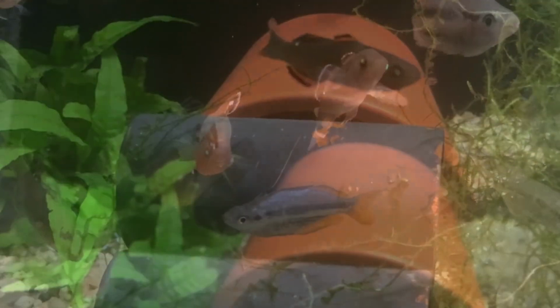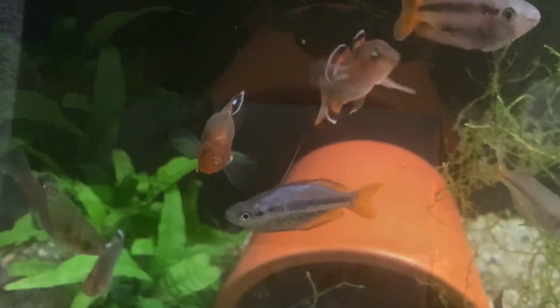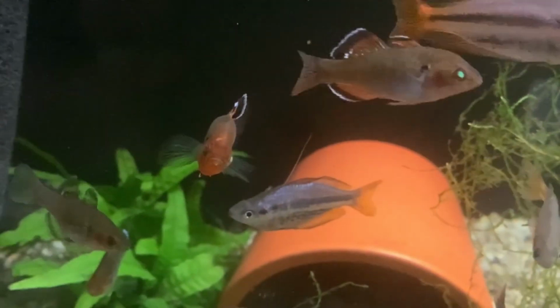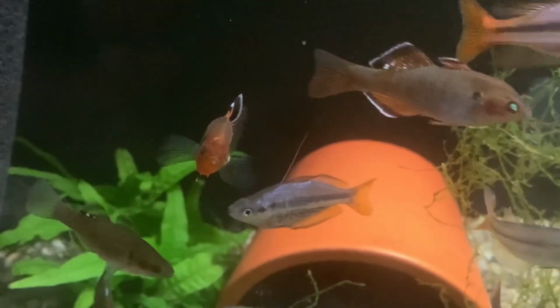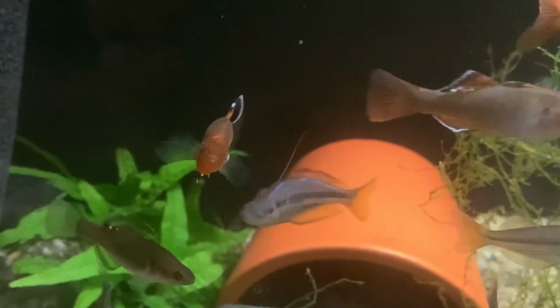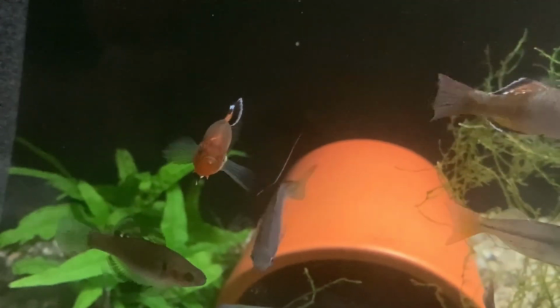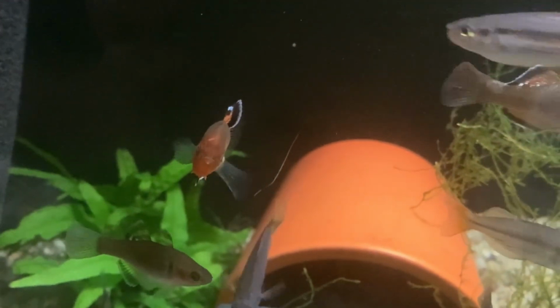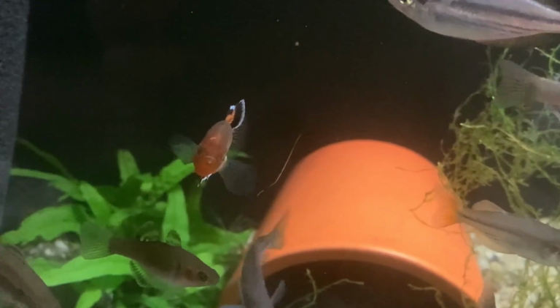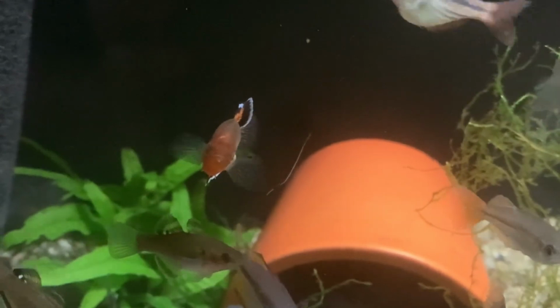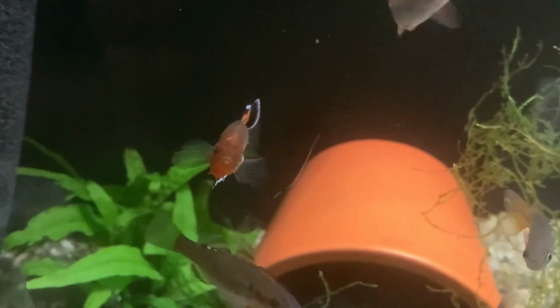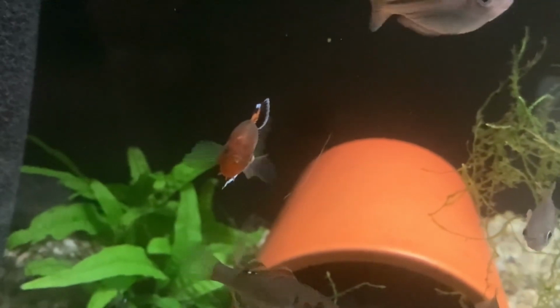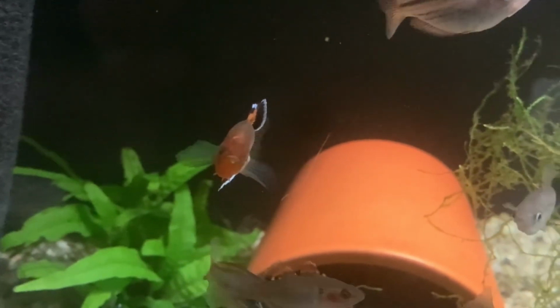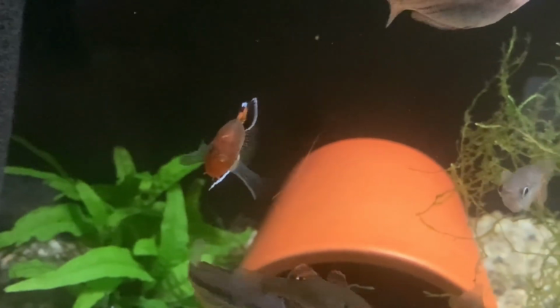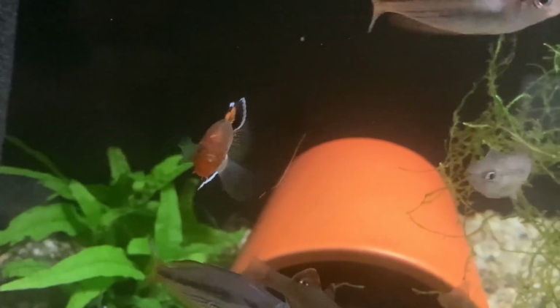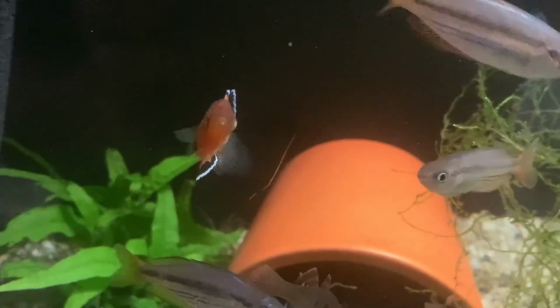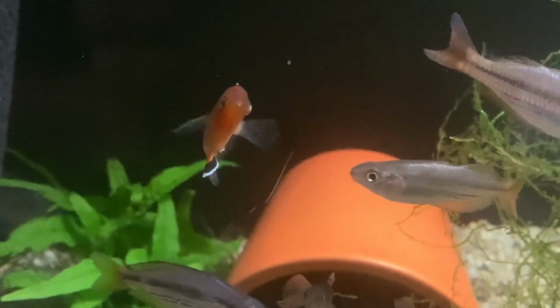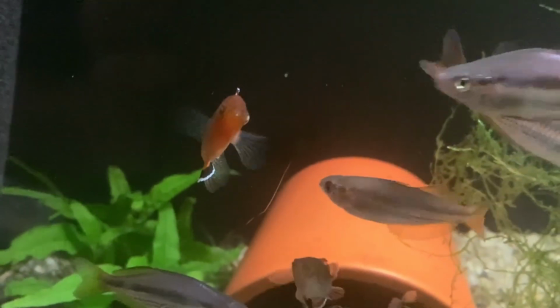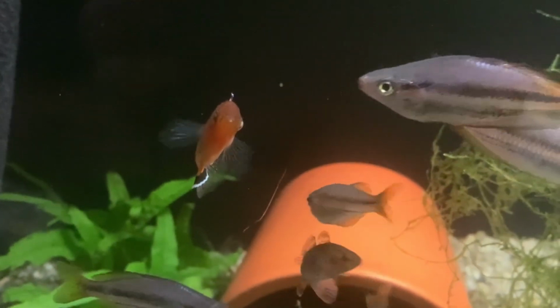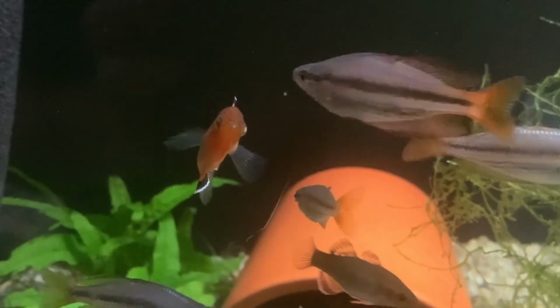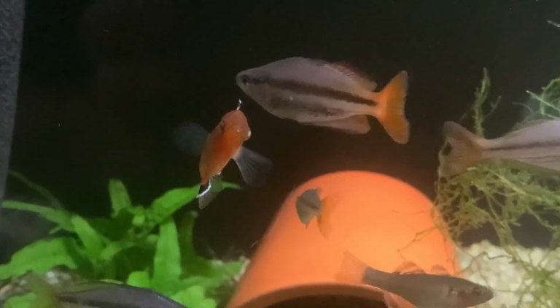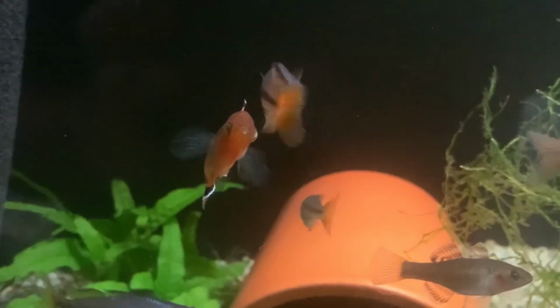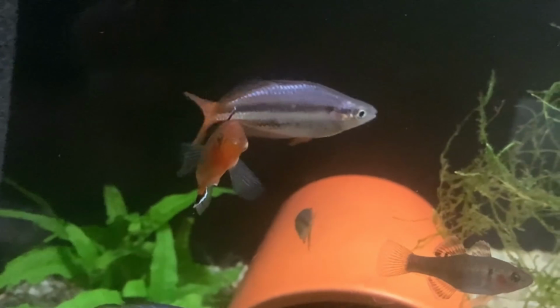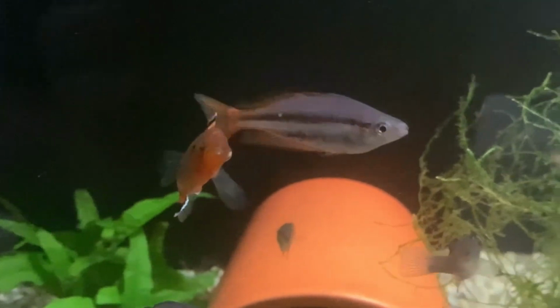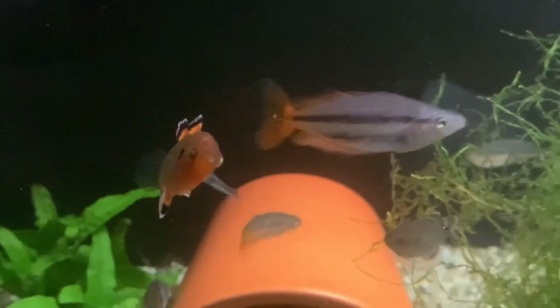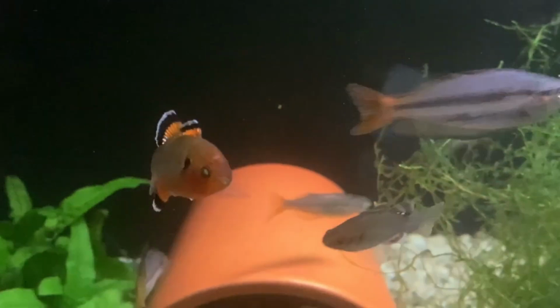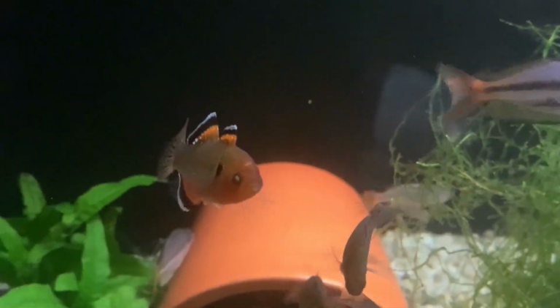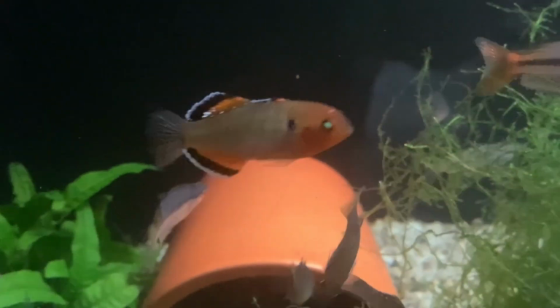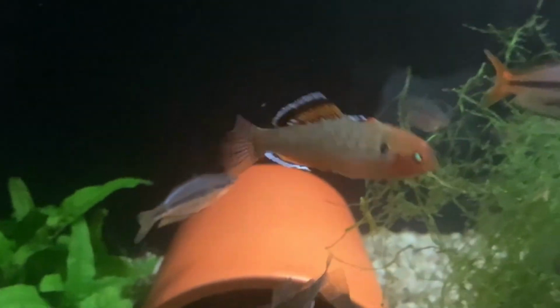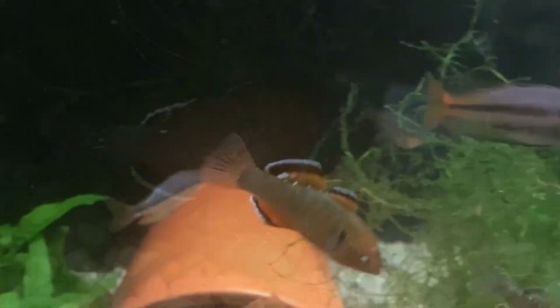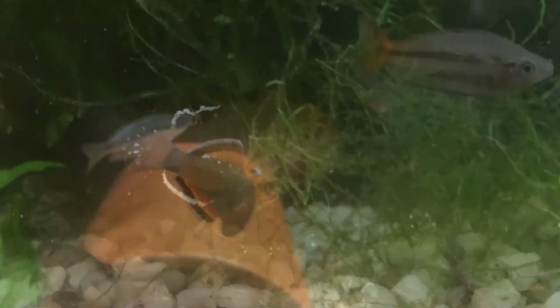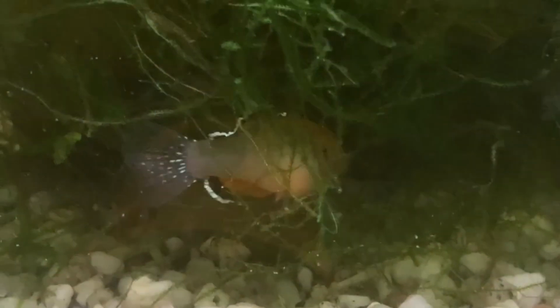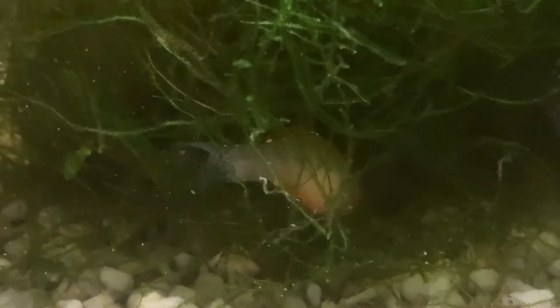Feeding those tiny larvae is almost impossible, so breeding them is almost impossible. You need green water, infusoria, rotifers, or something similar.